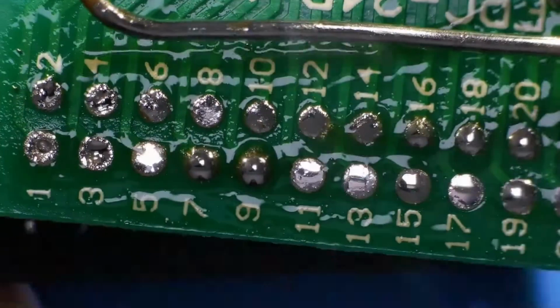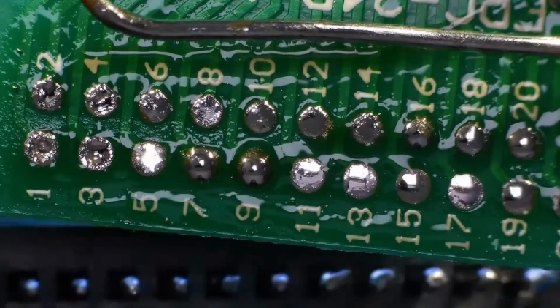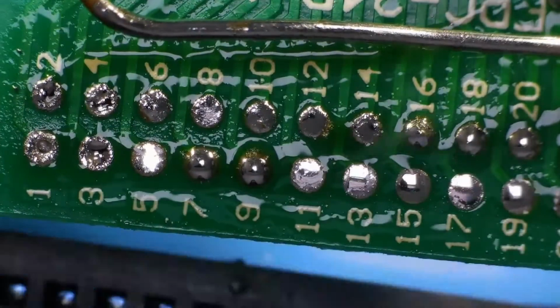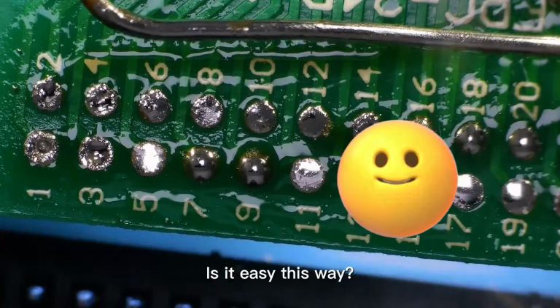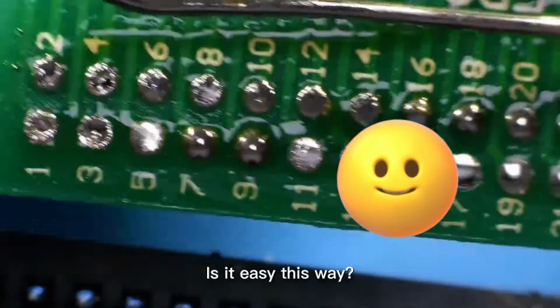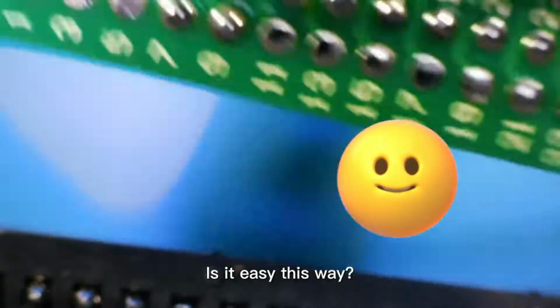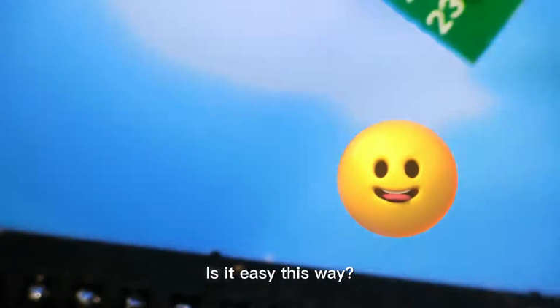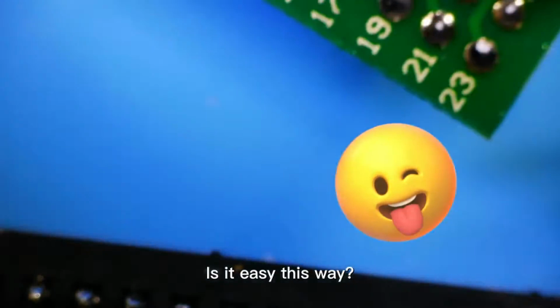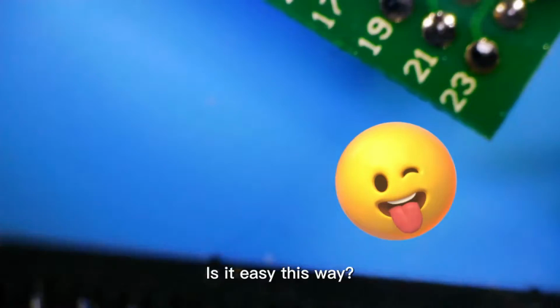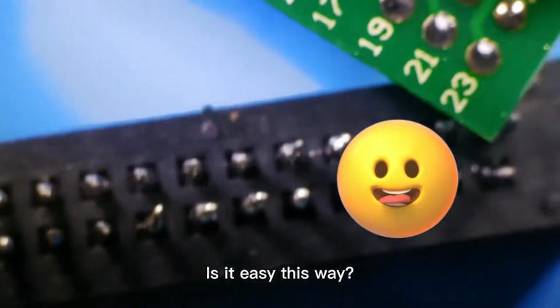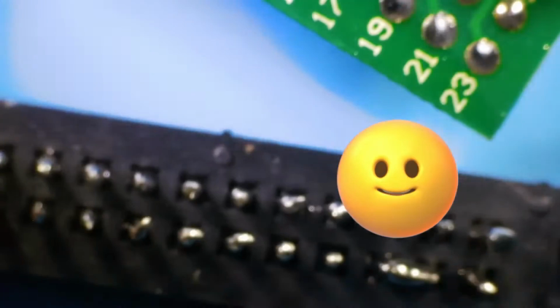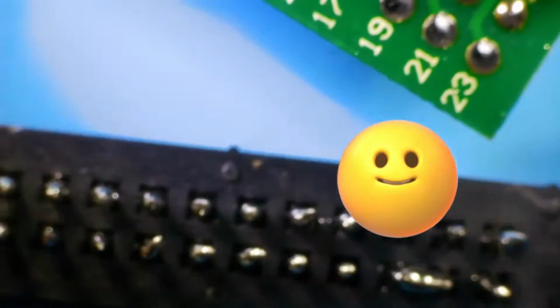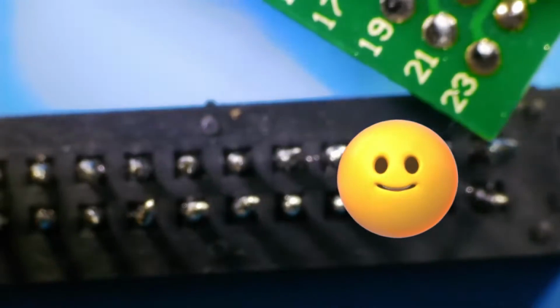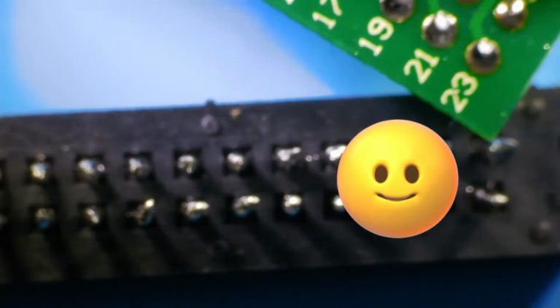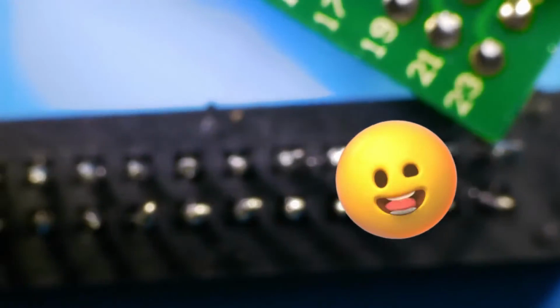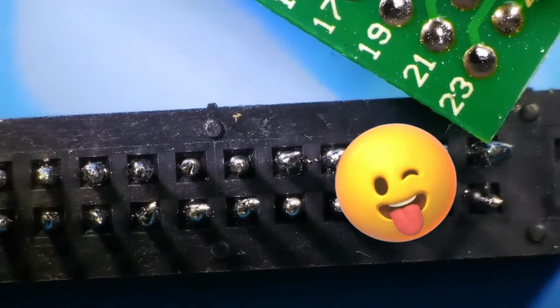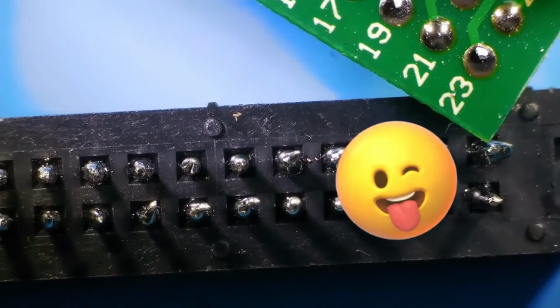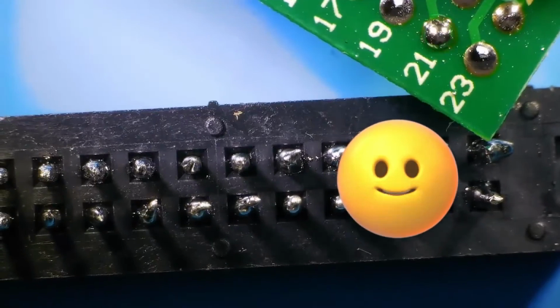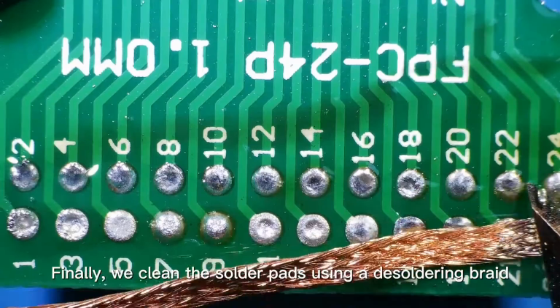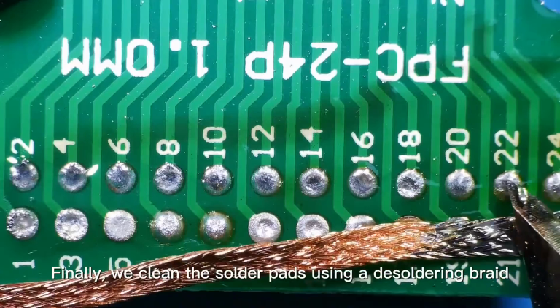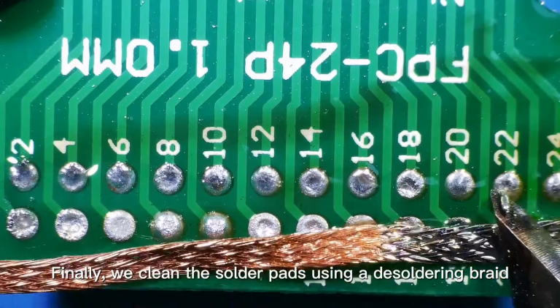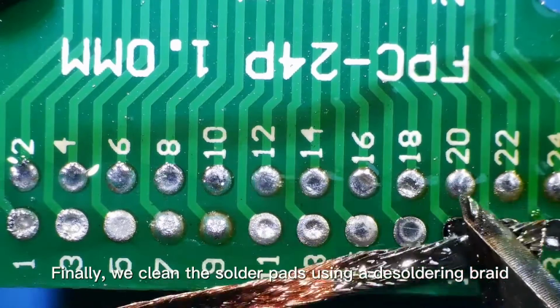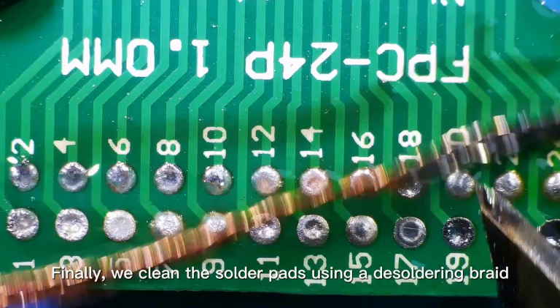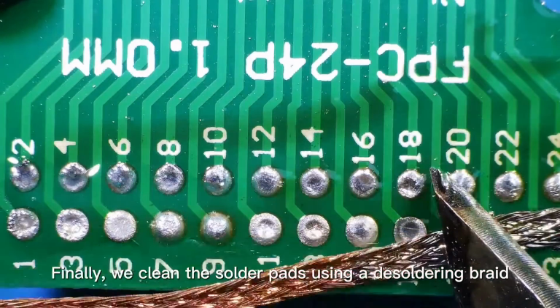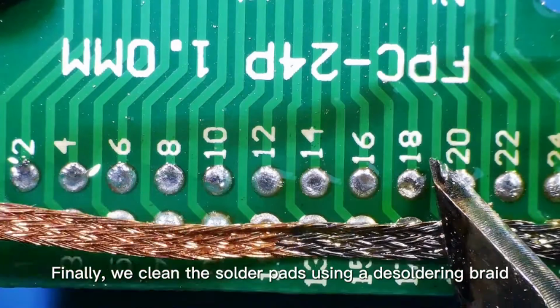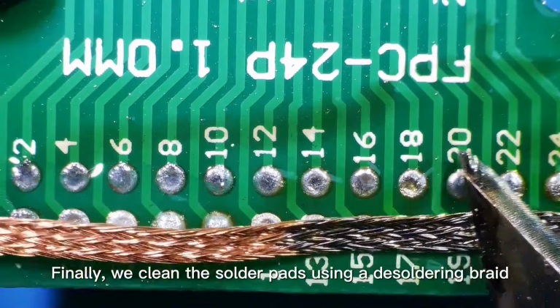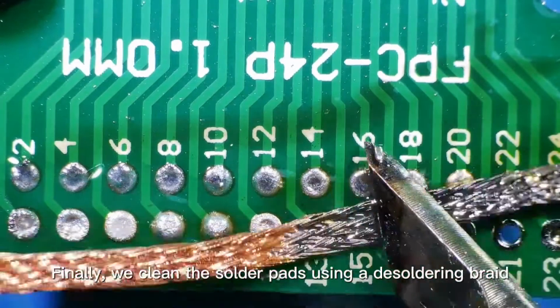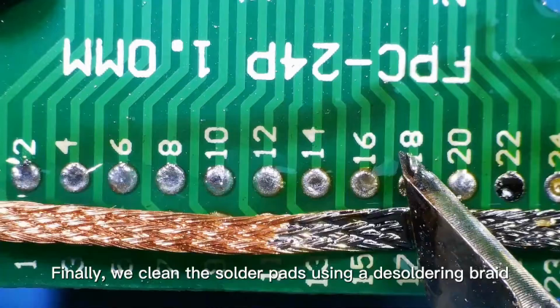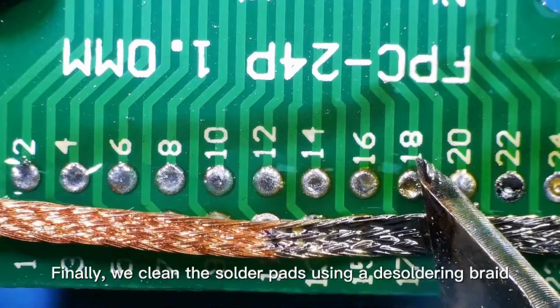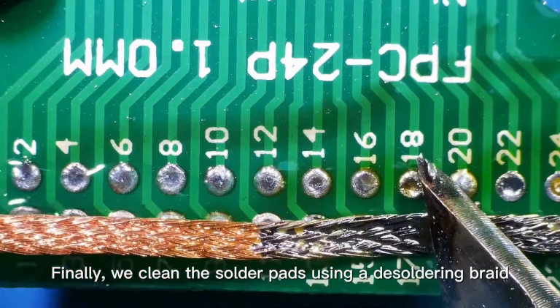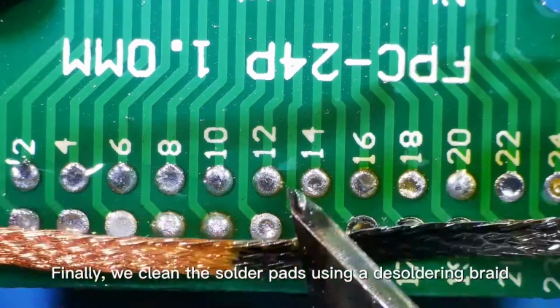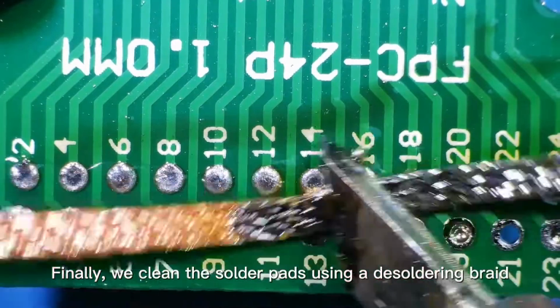Is it easy this way? Finally, we clean the solder pads using a desoldering braid.